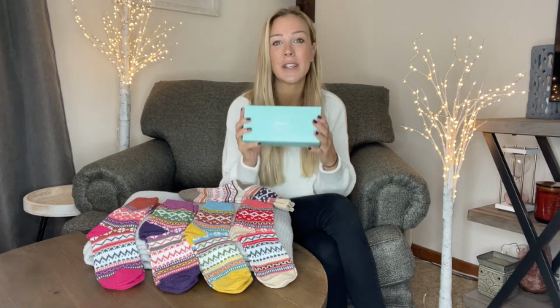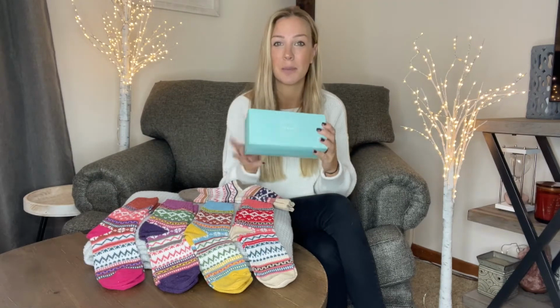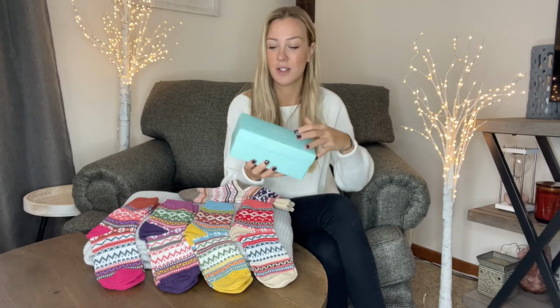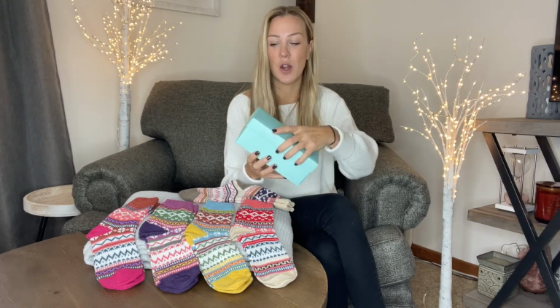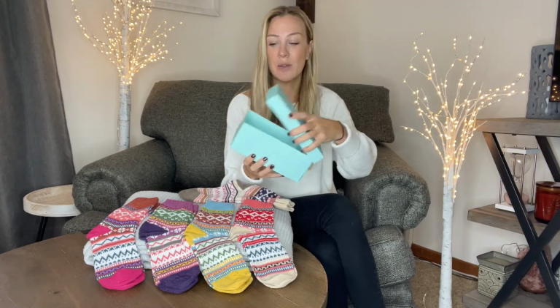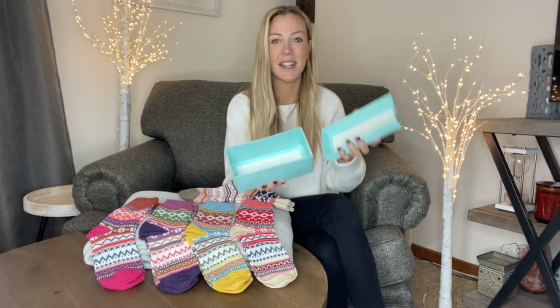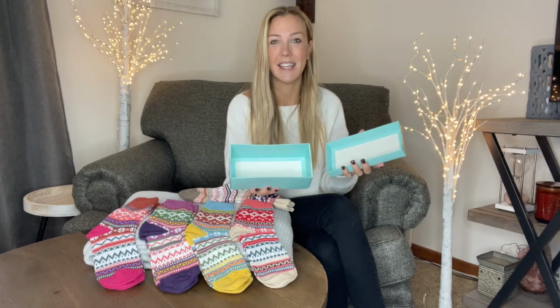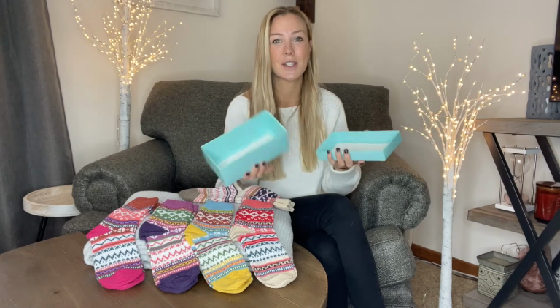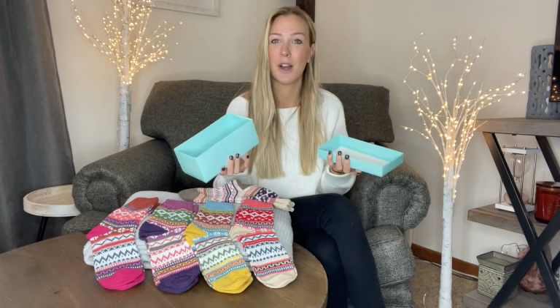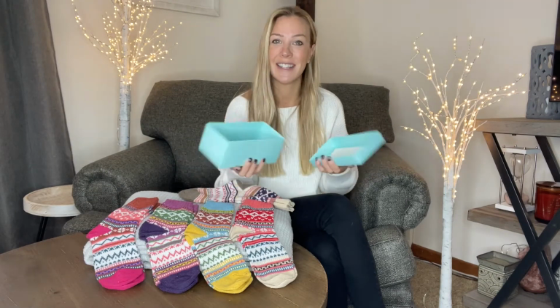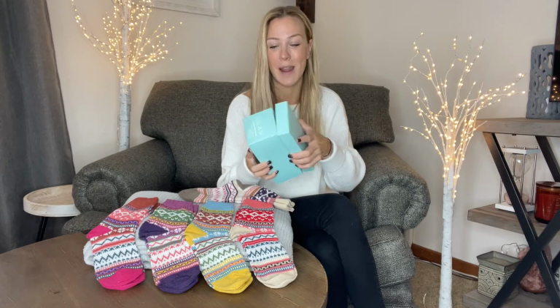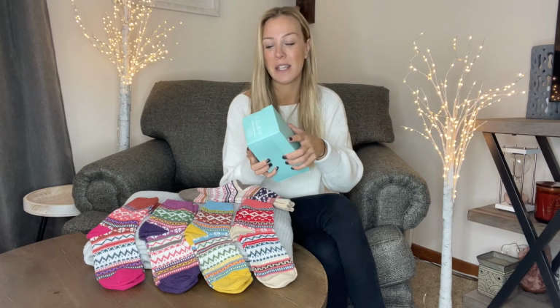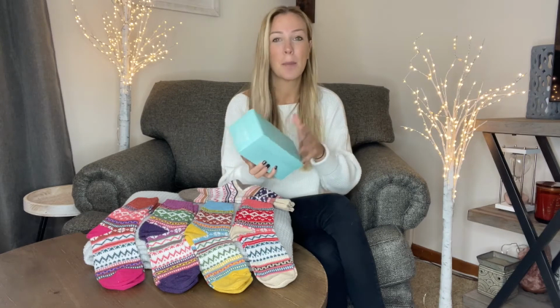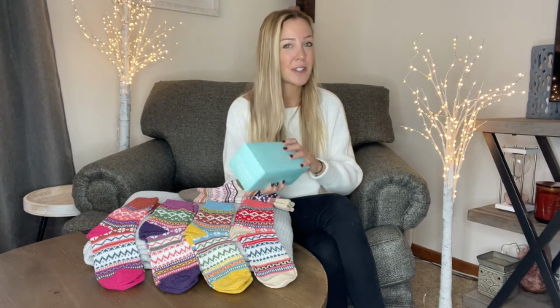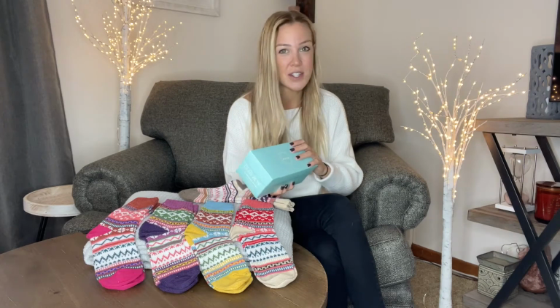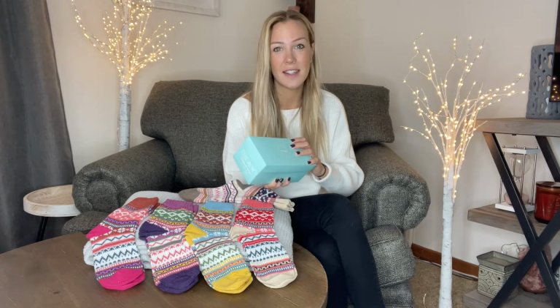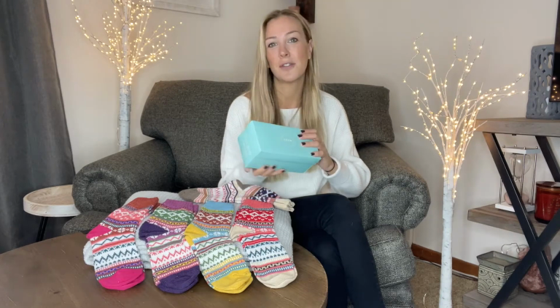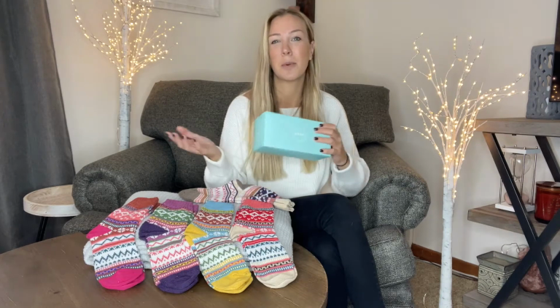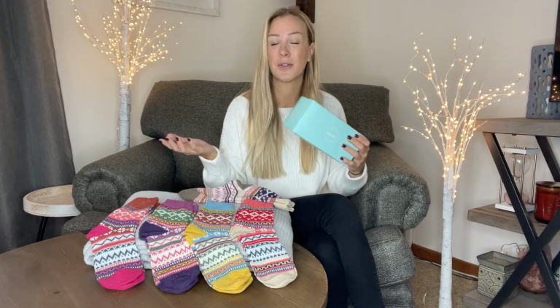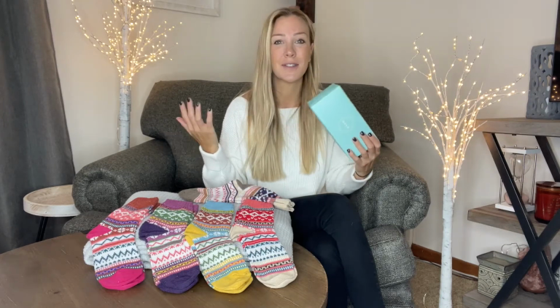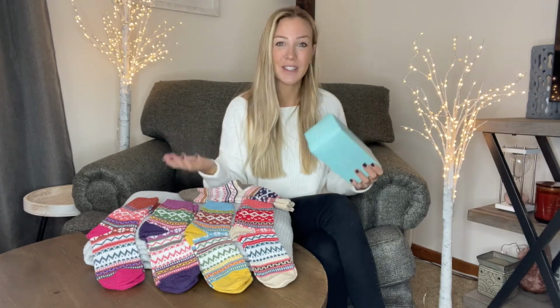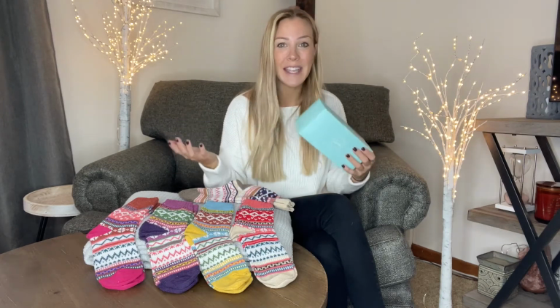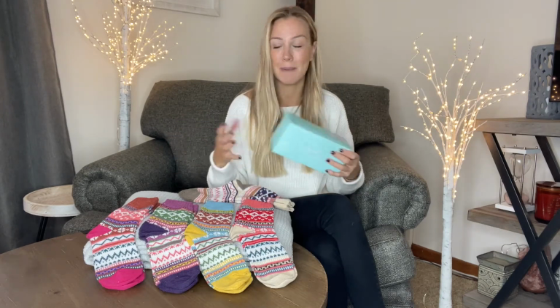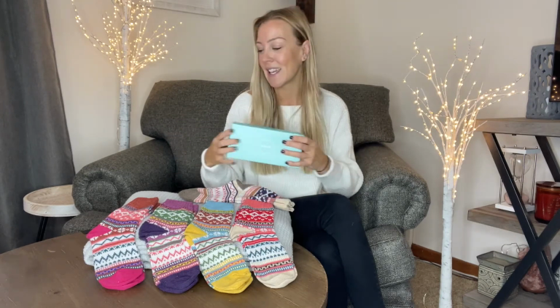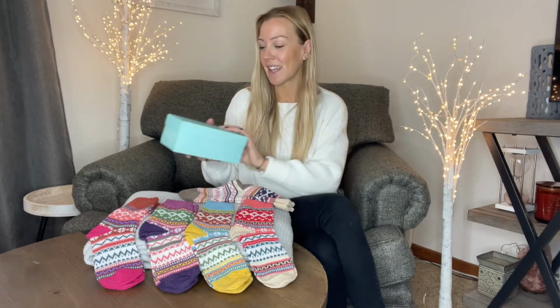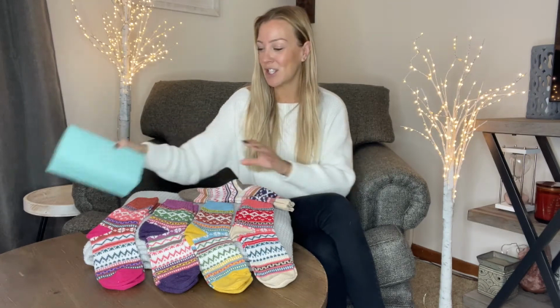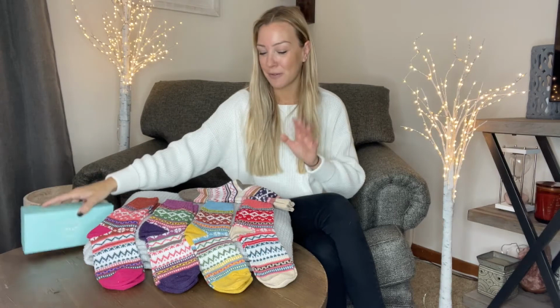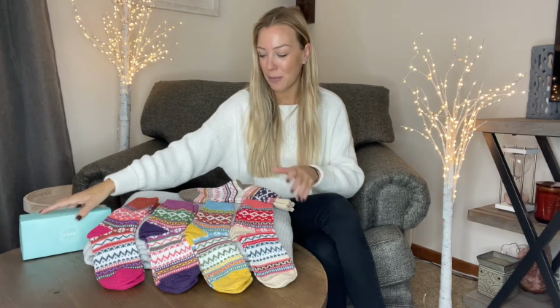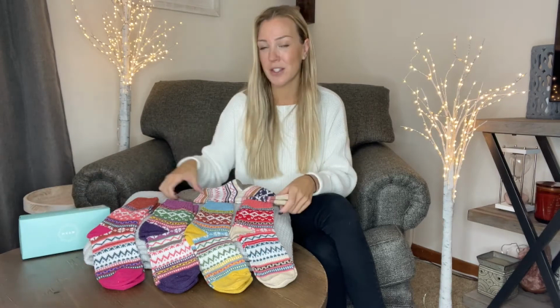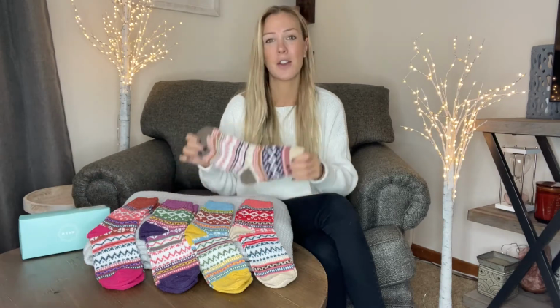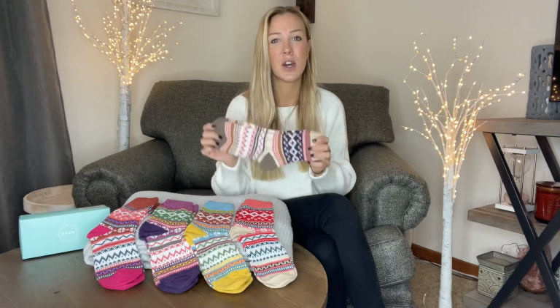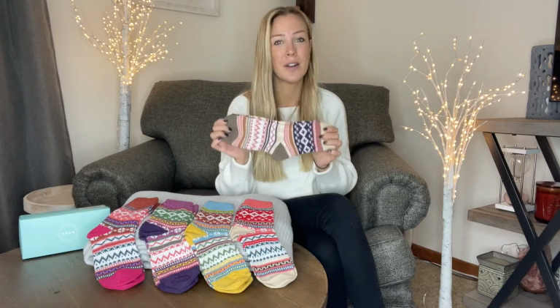I love that it comes with this little gift box, so when you give it as a gift it's already nicely wrapped — perfect for a stocking stuffer, perfect as a gift for literally anybody. You get five pairs and they're so comfy and cozy.